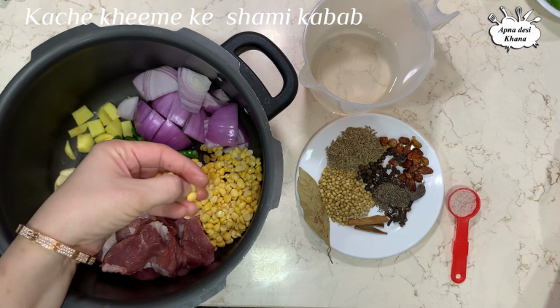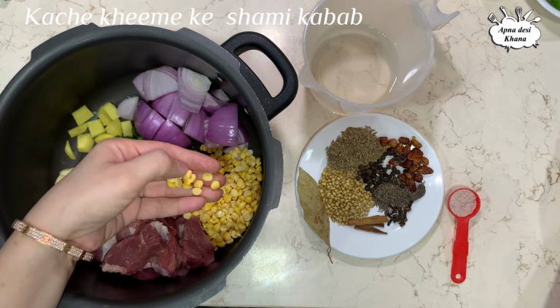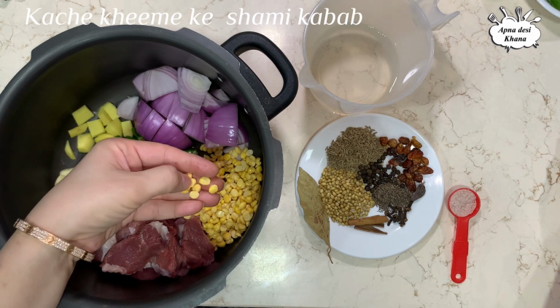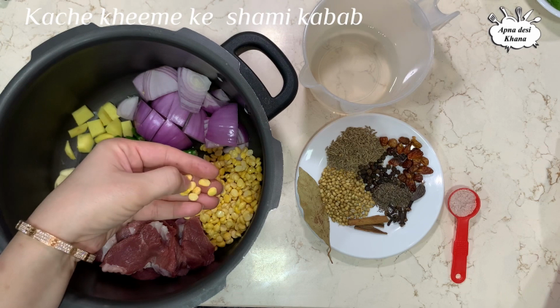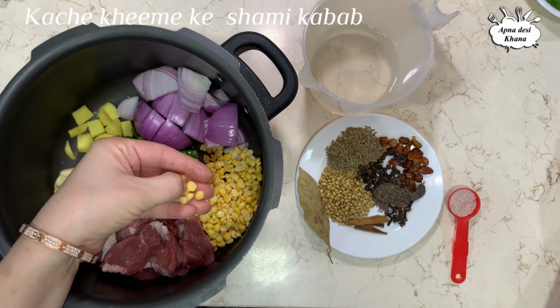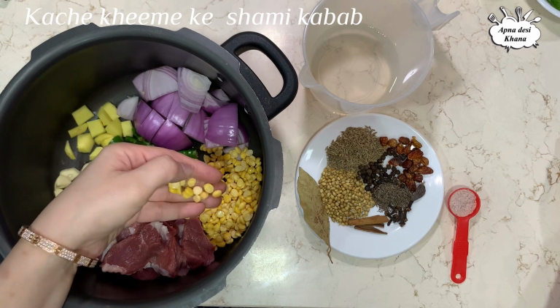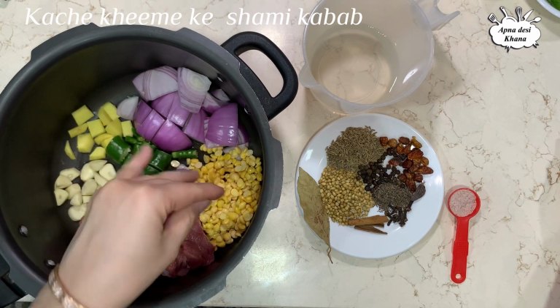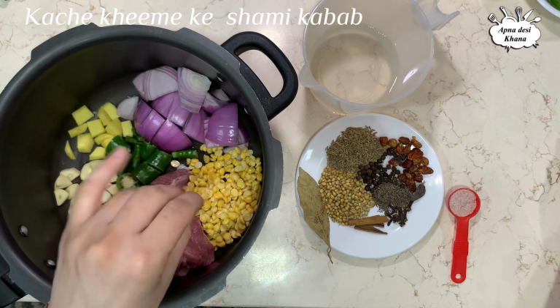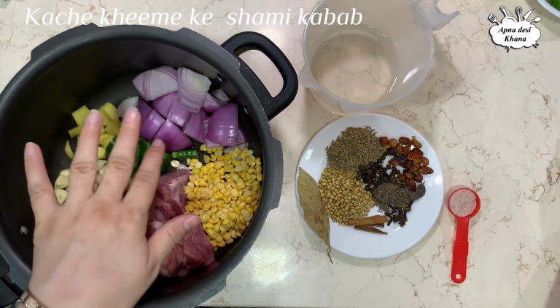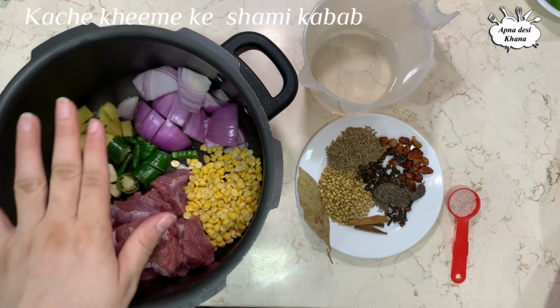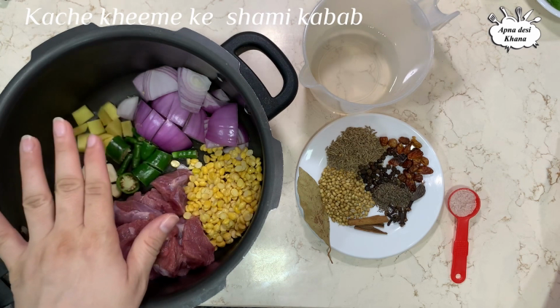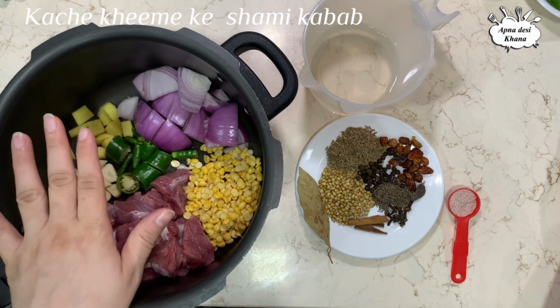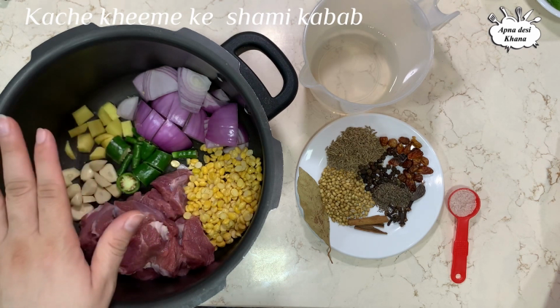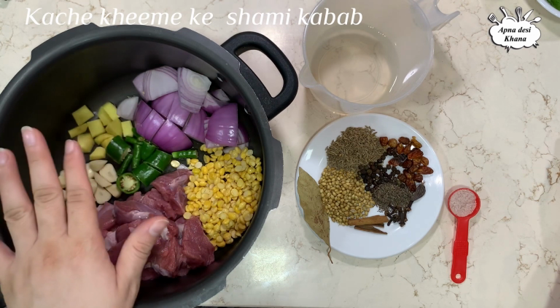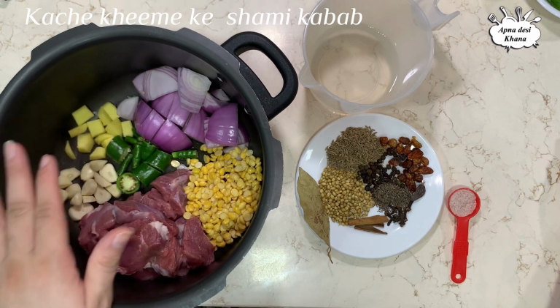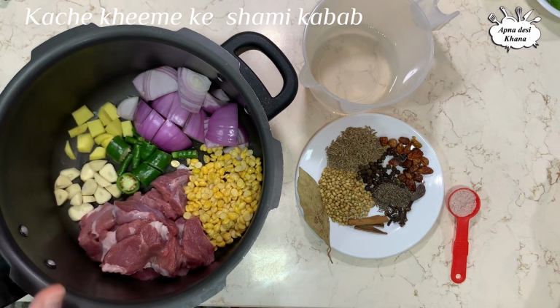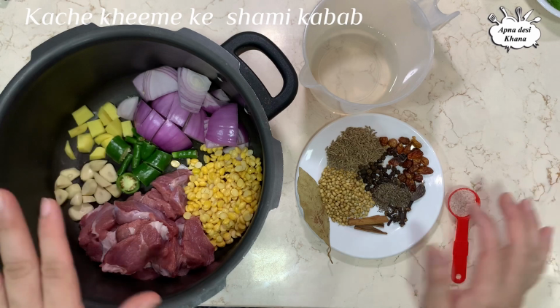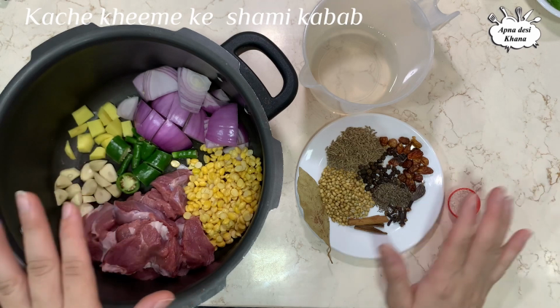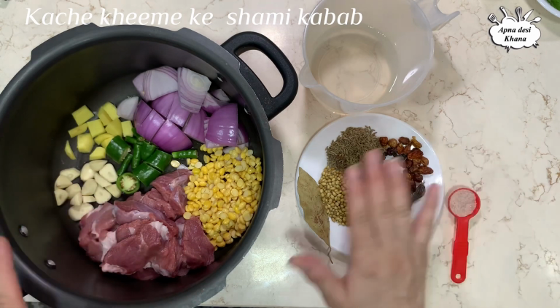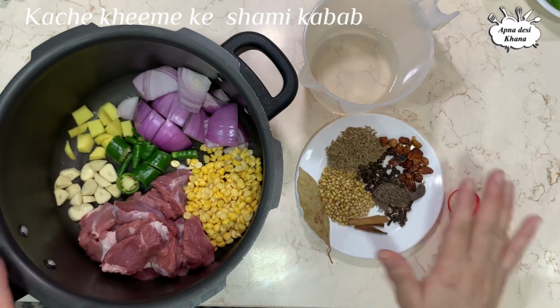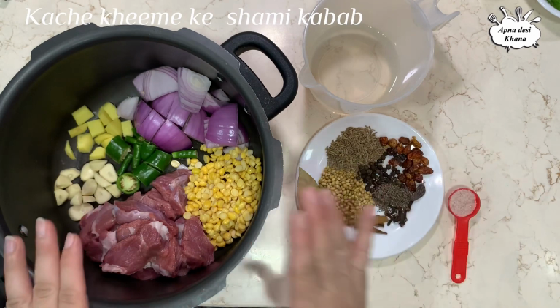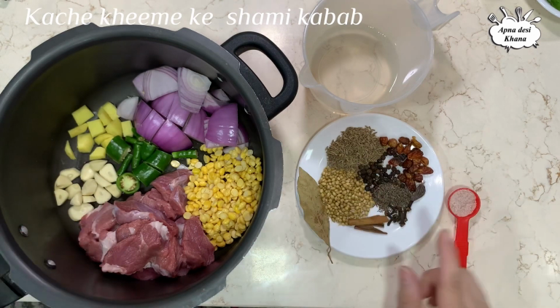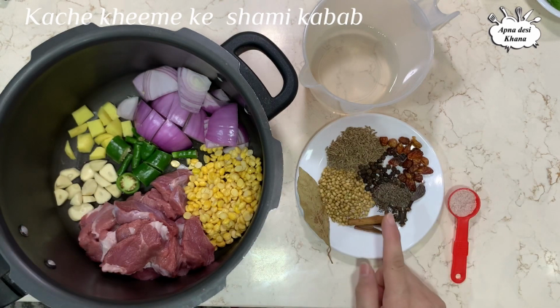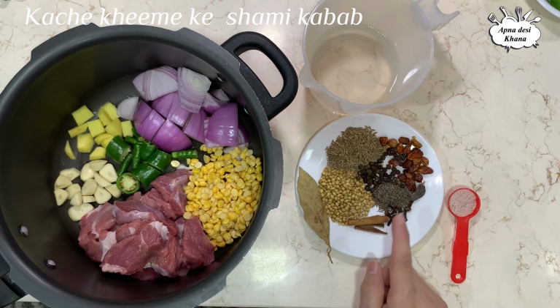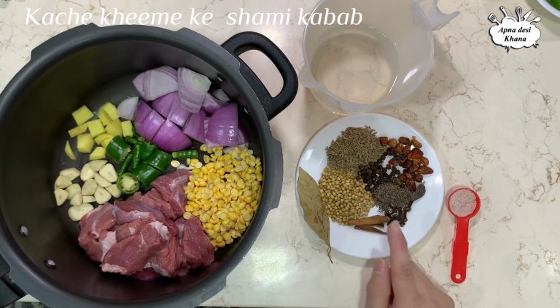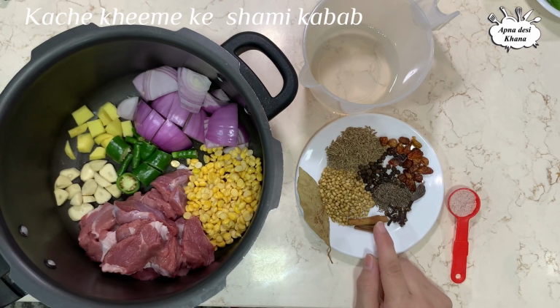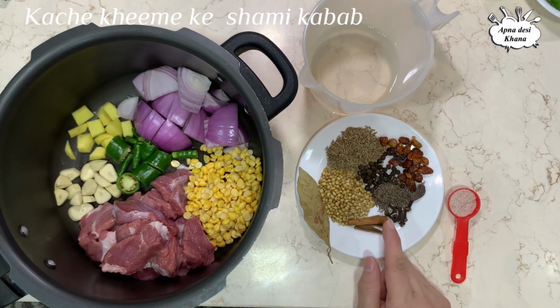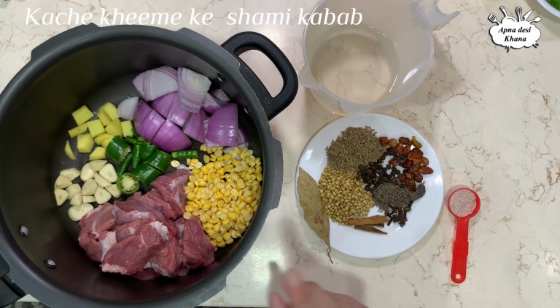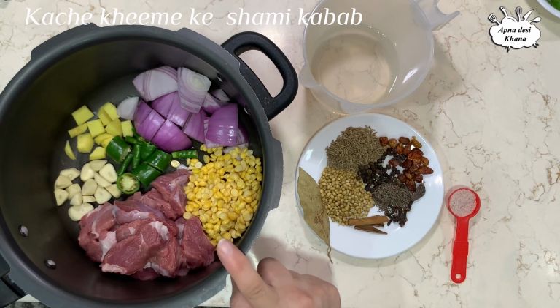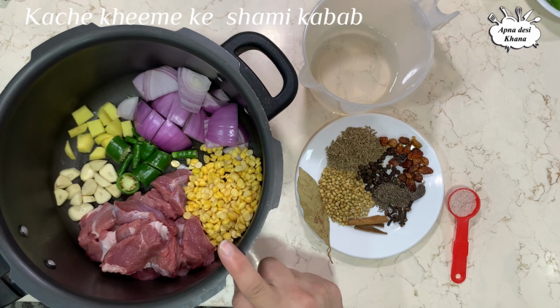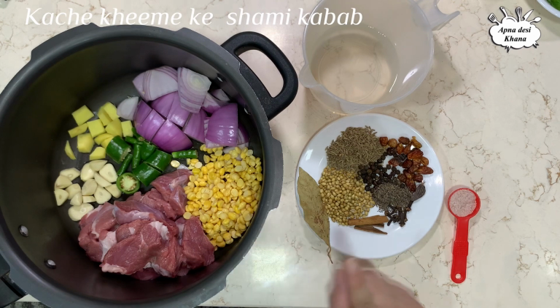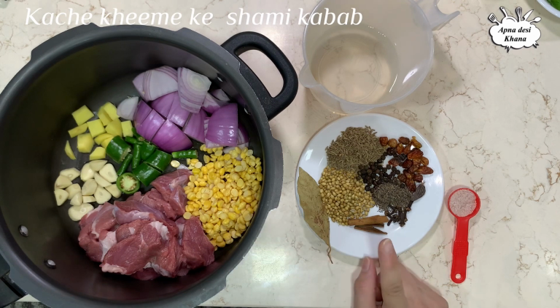I am going to boil it with water so it is soft. I will crush it when I put it in a bowl so it will not go back.